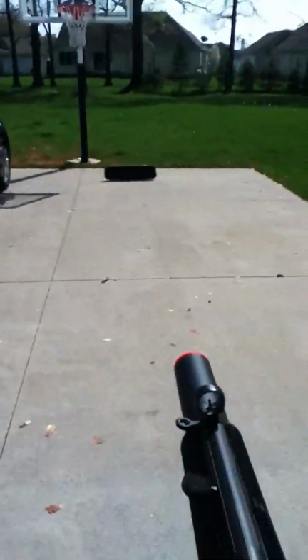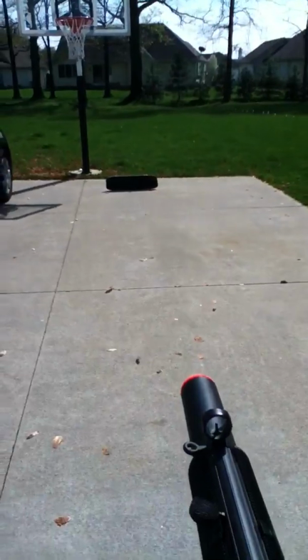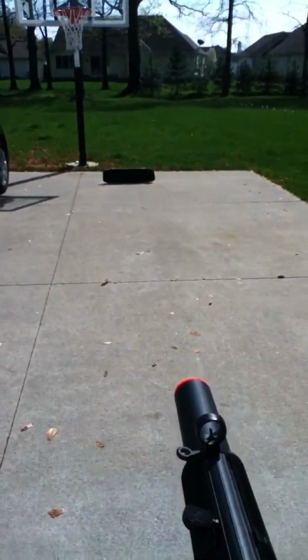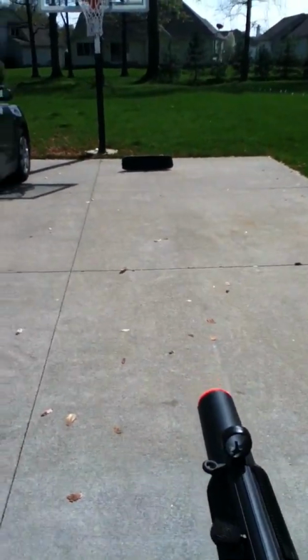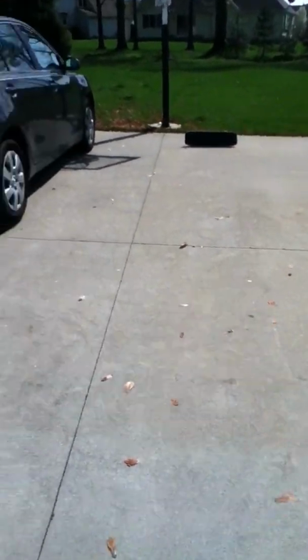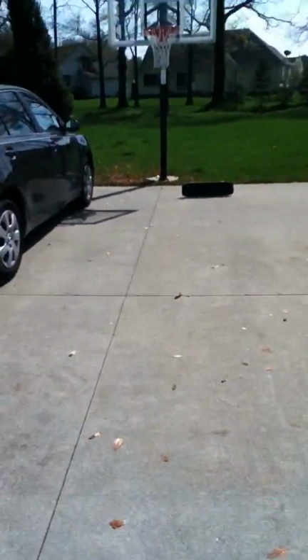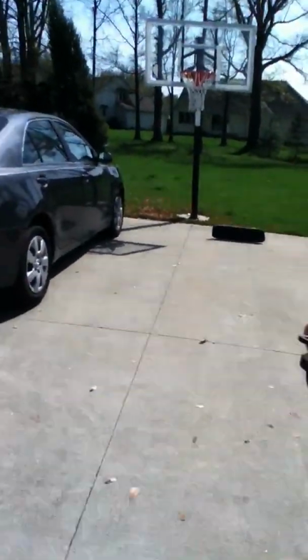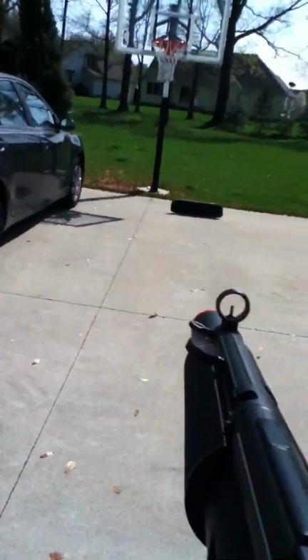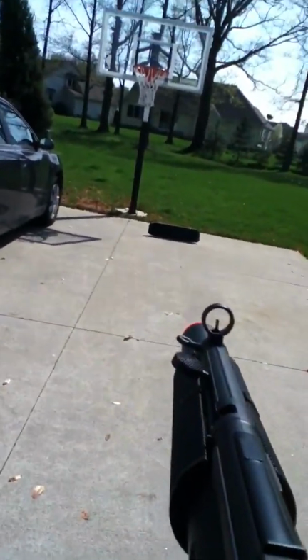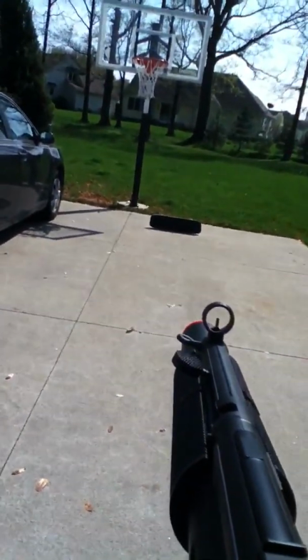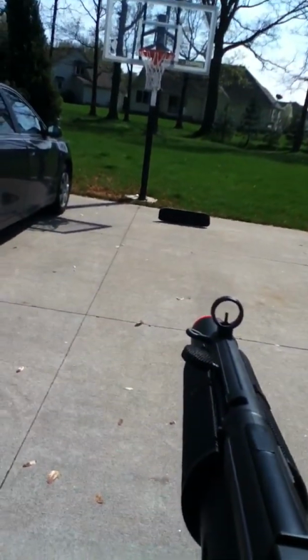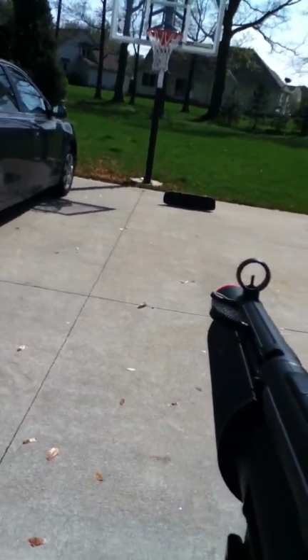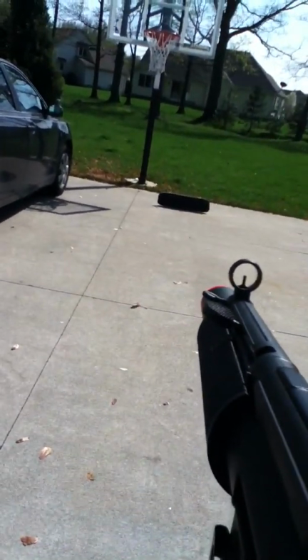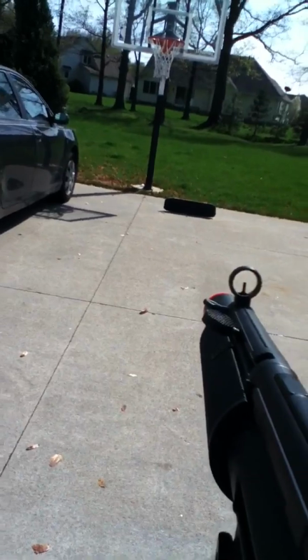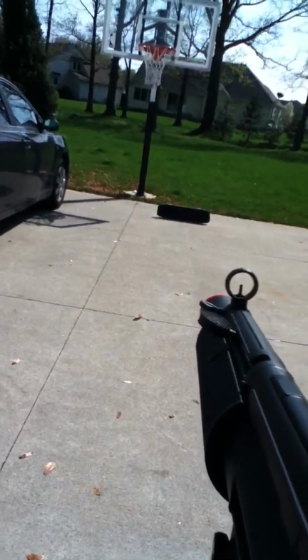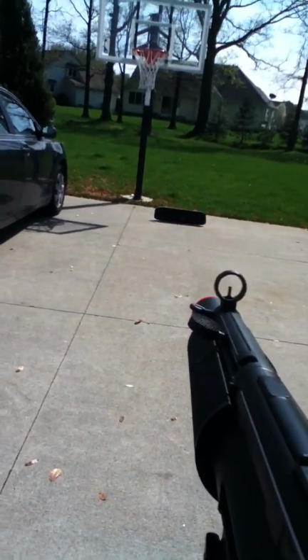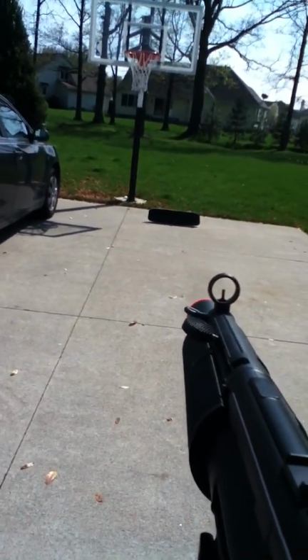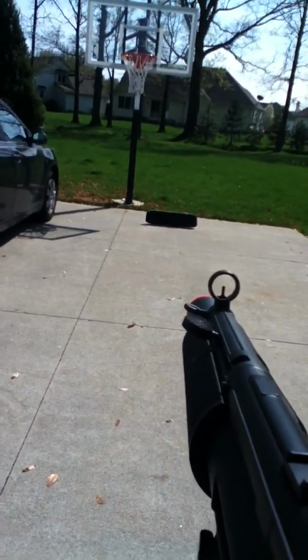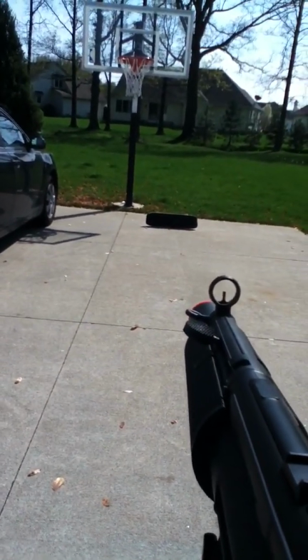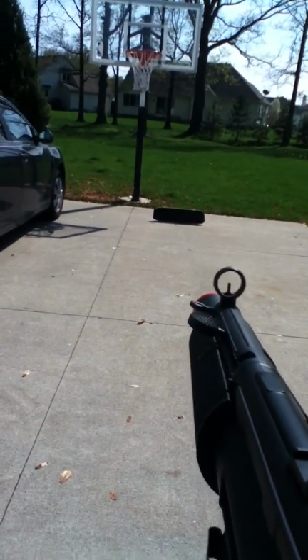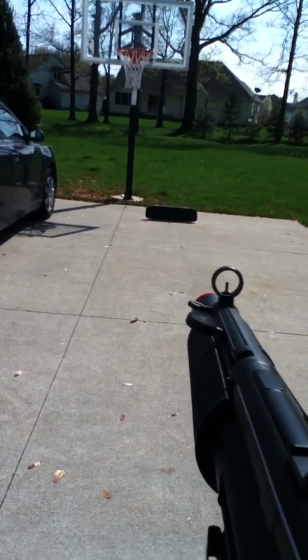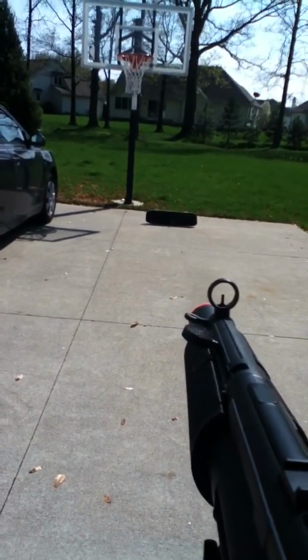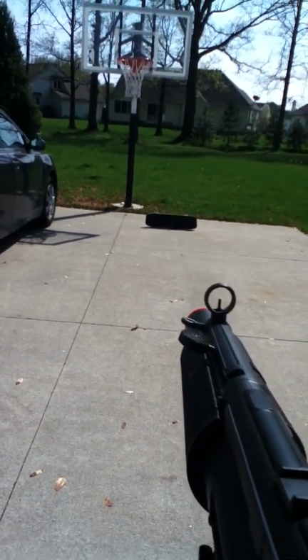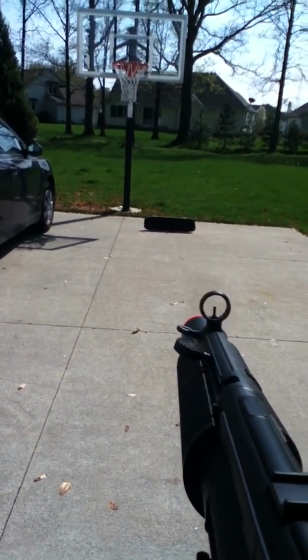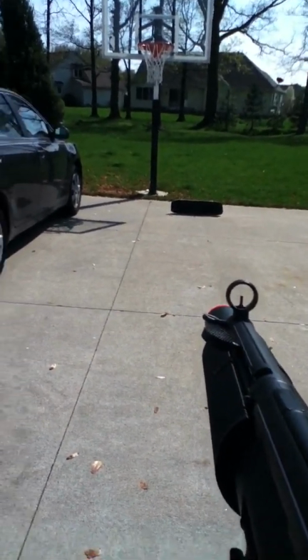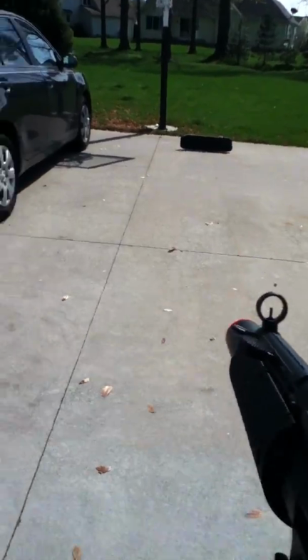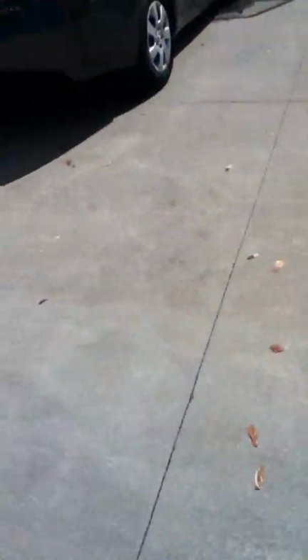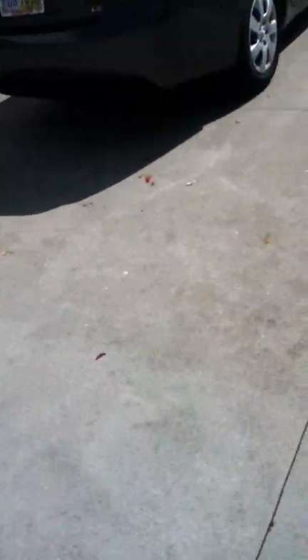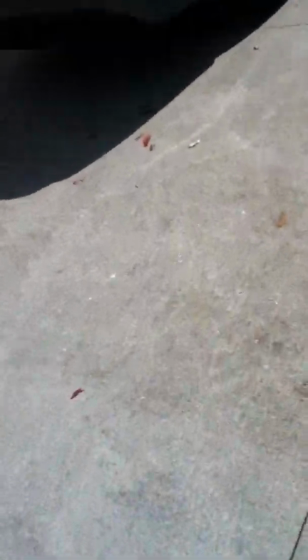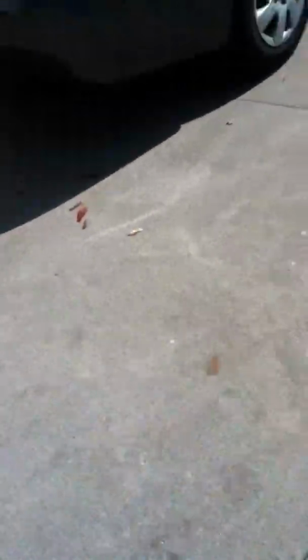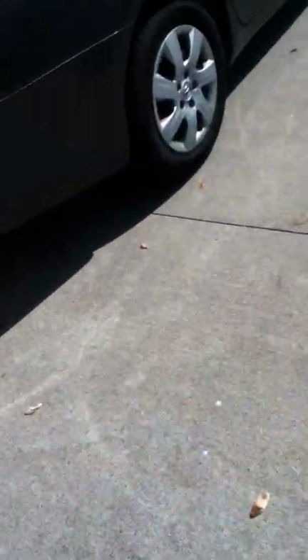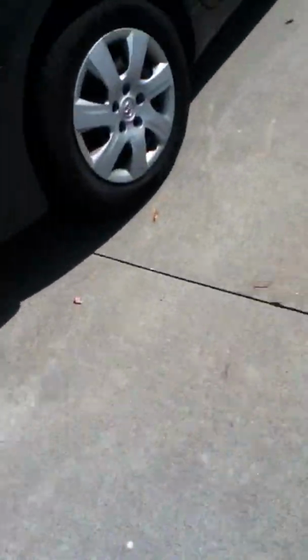You want to aim your MP5 at the iPod and you want to shoot at it. Yep, easy as that.